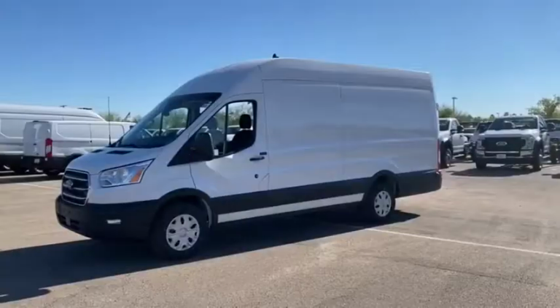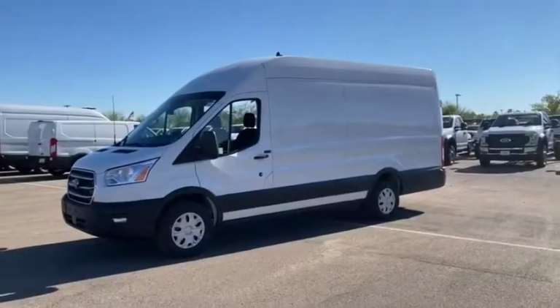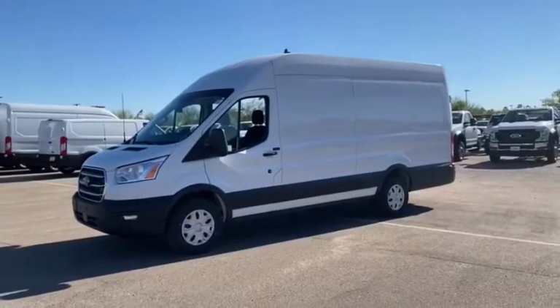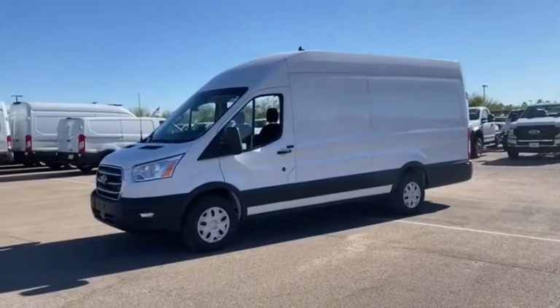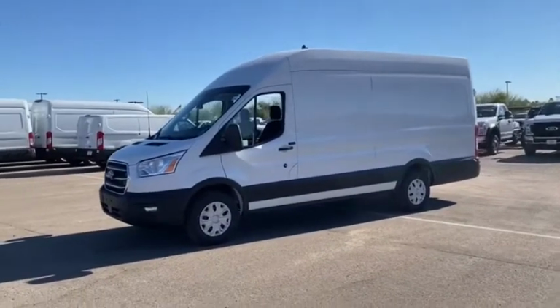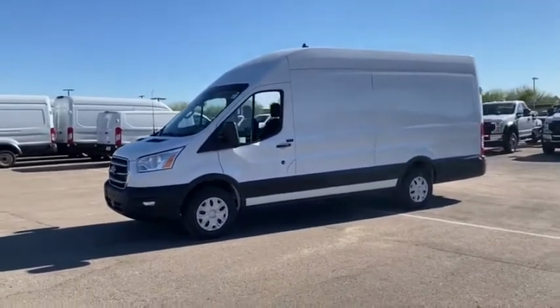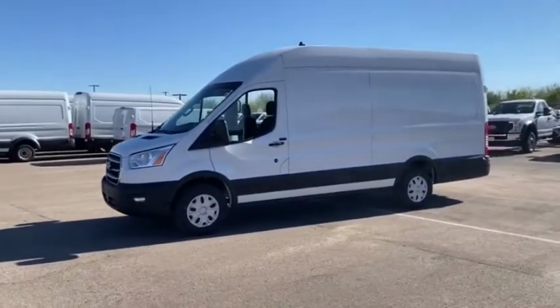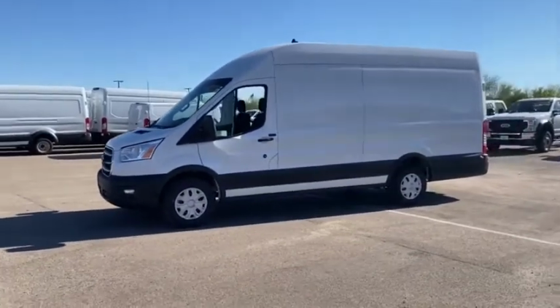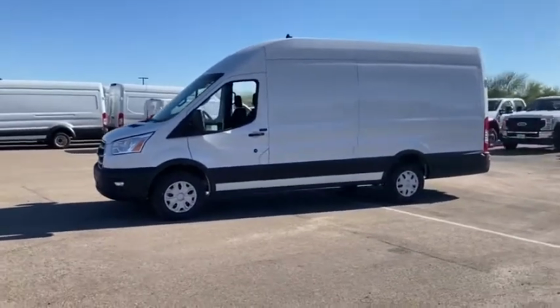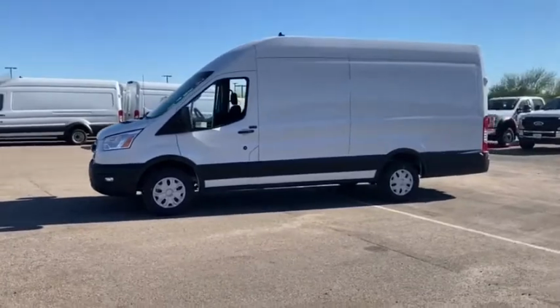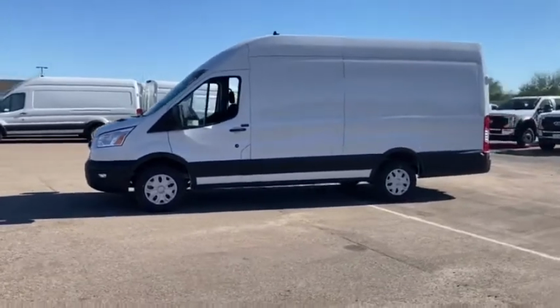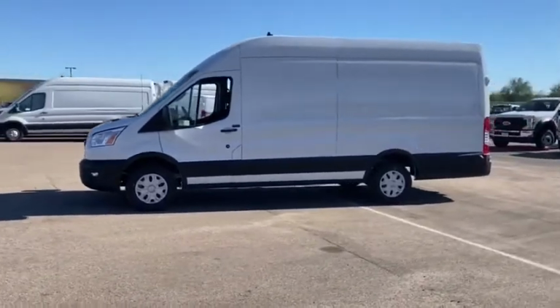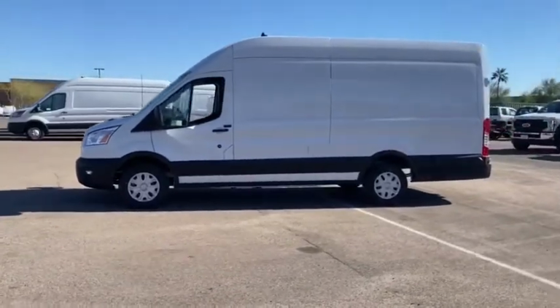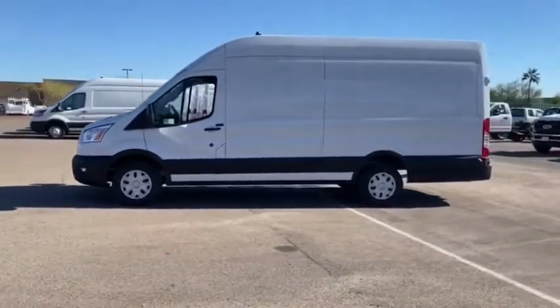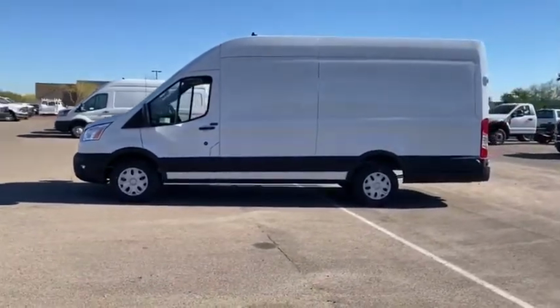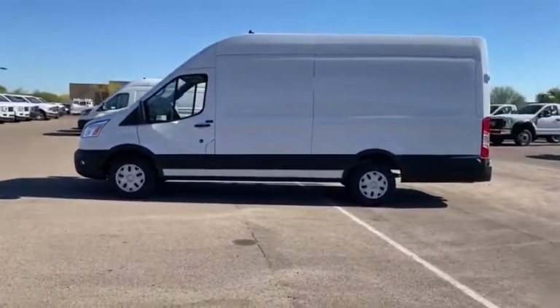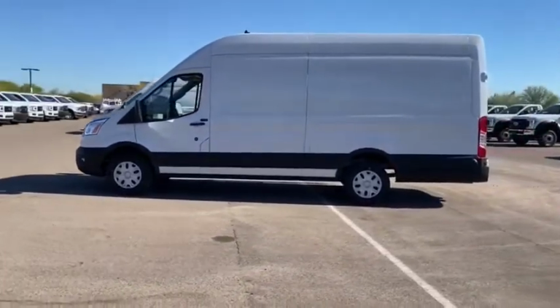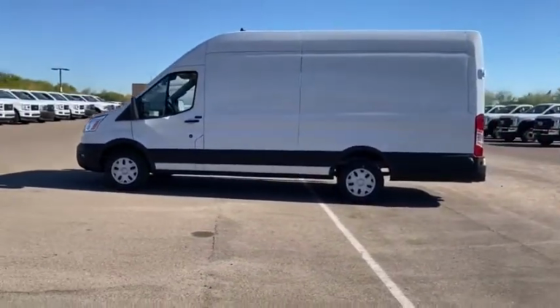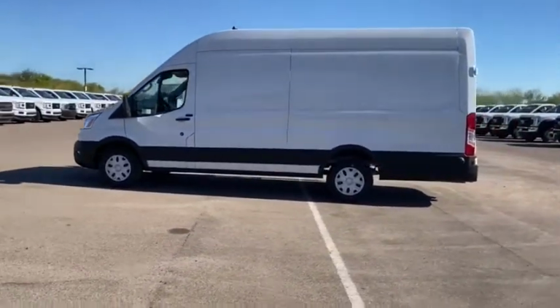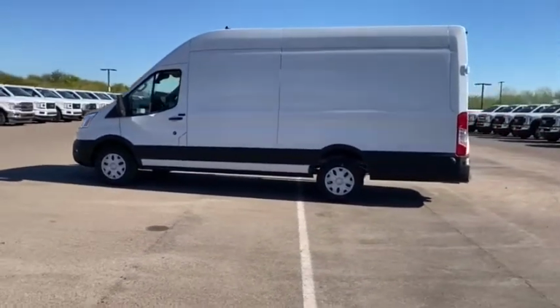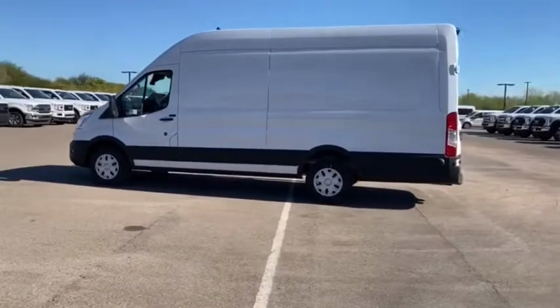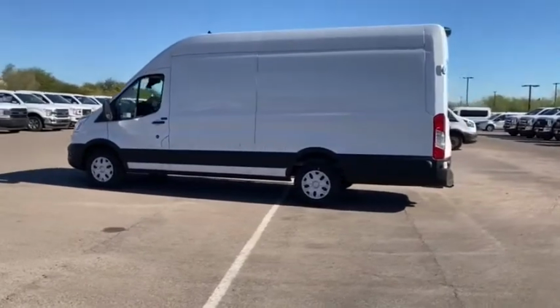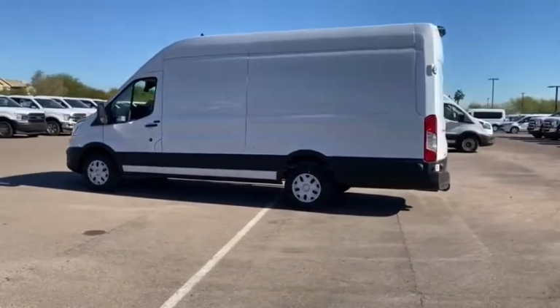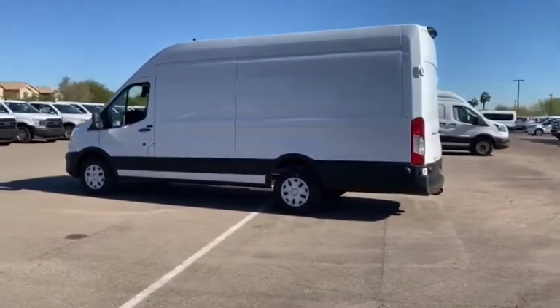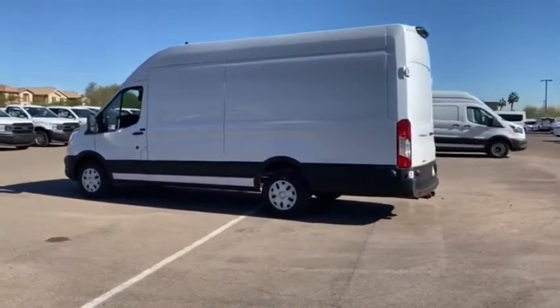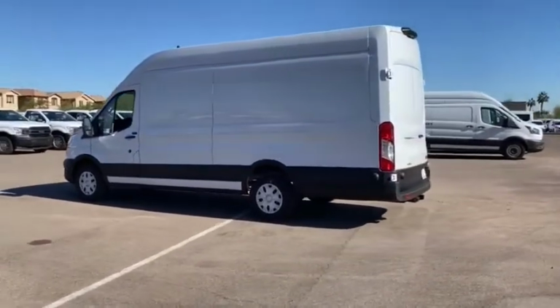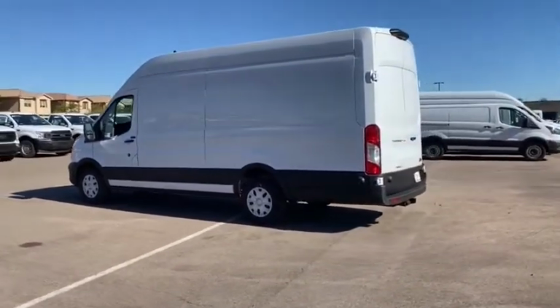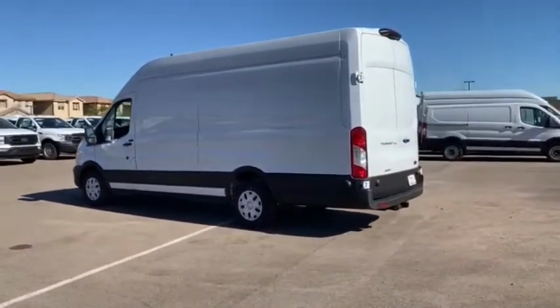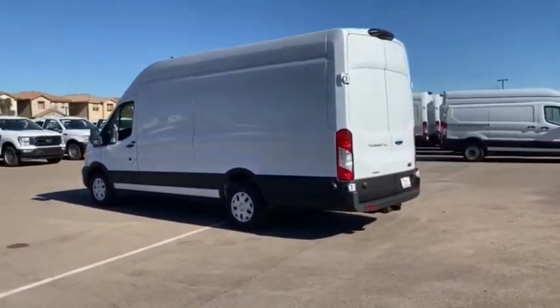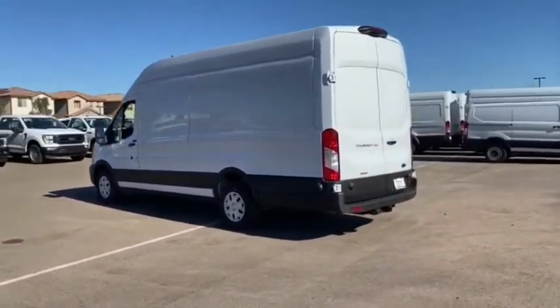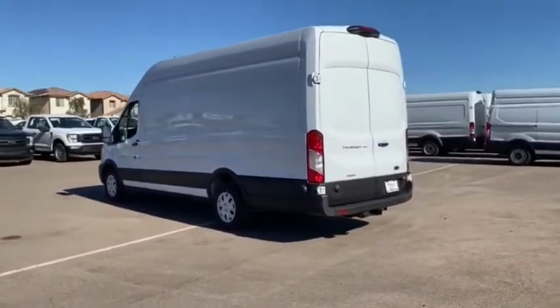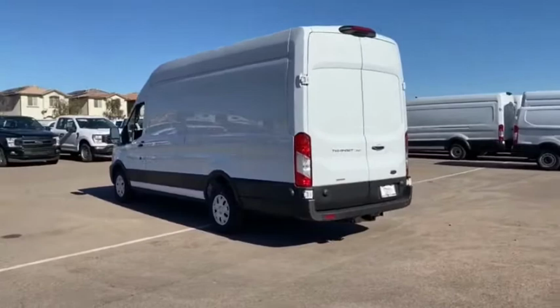Take a ride in the 2020 Transit 250. The Transit 250 comes in numerous configurations, impressive payload and towing capacities. It is comfortable and easy to drive. Here are some of this vehicle's great options.